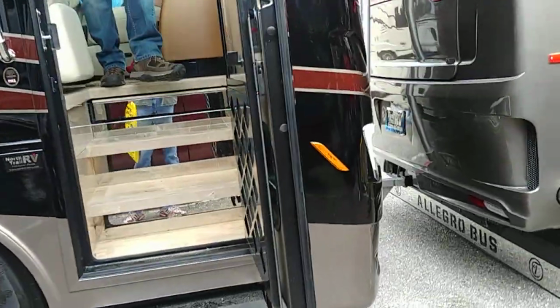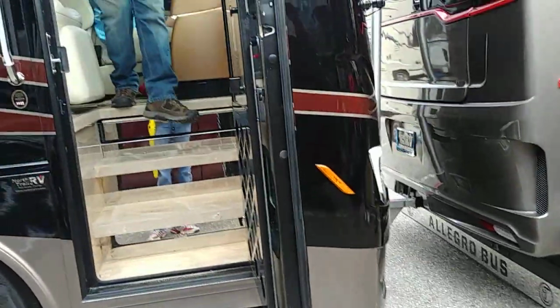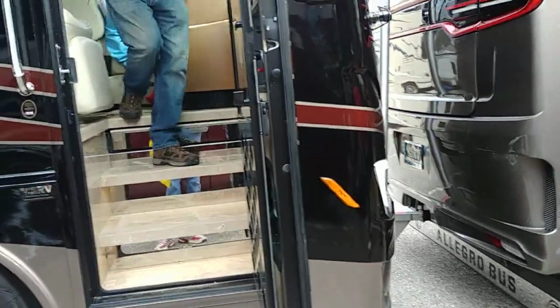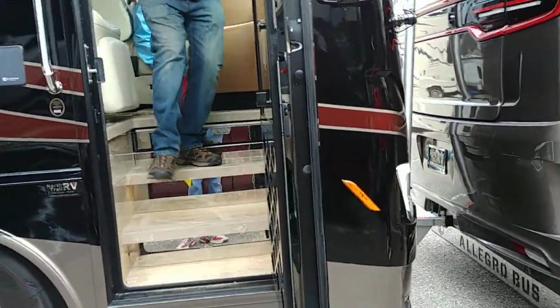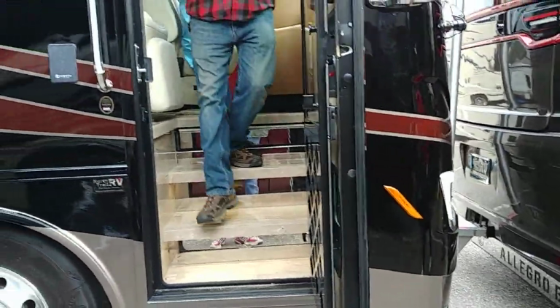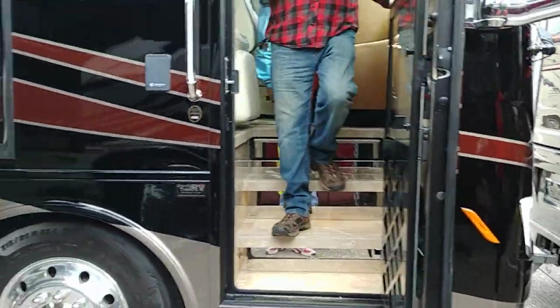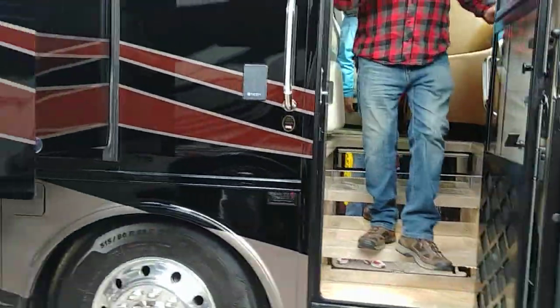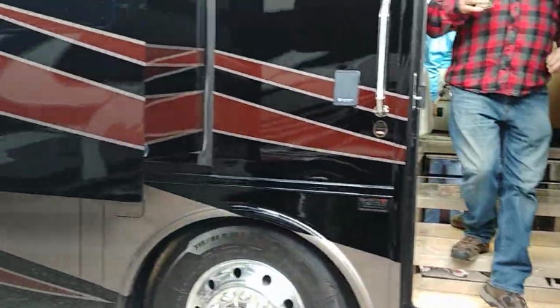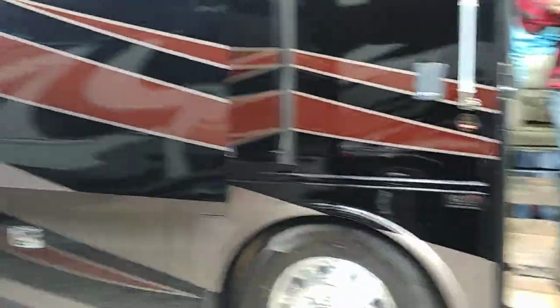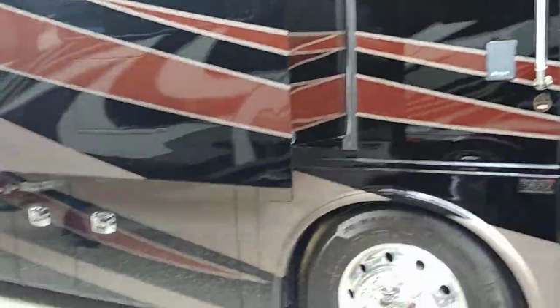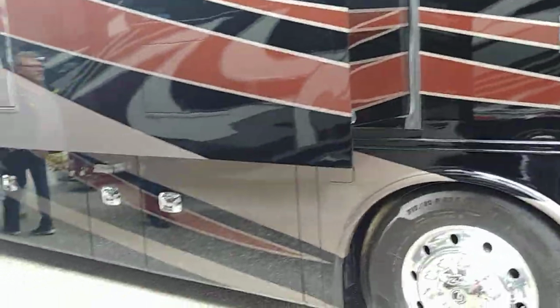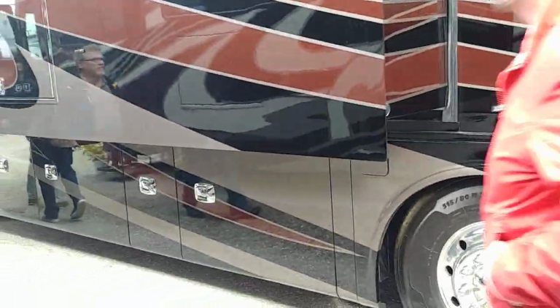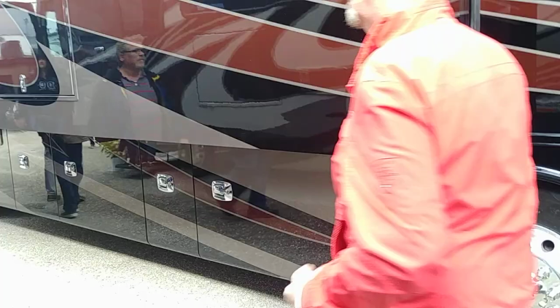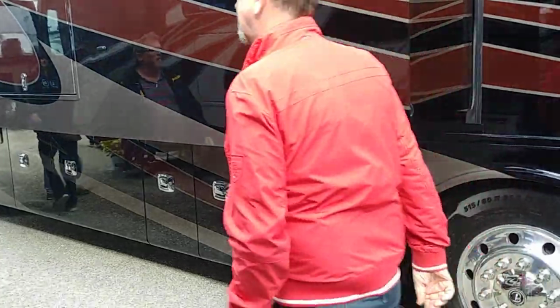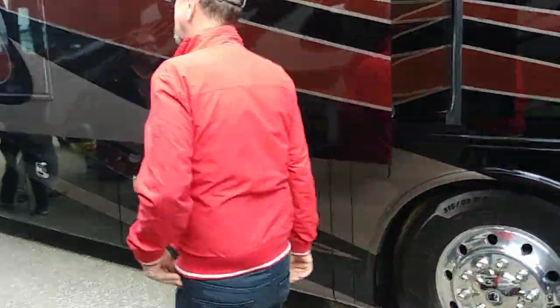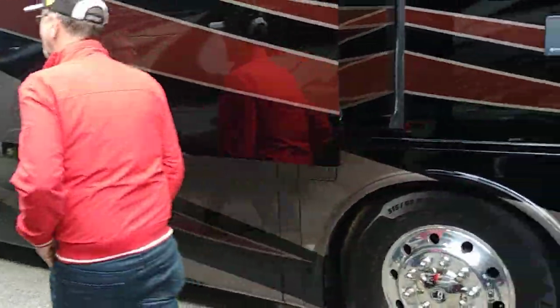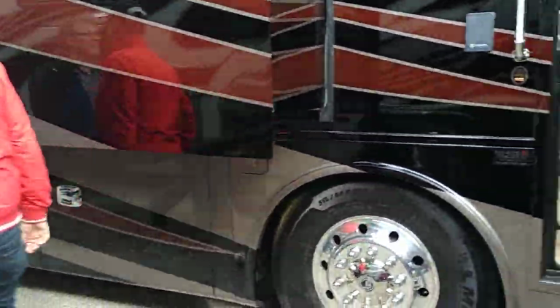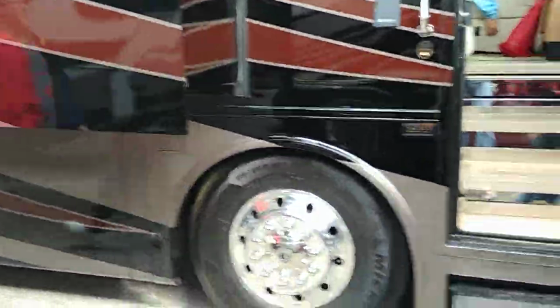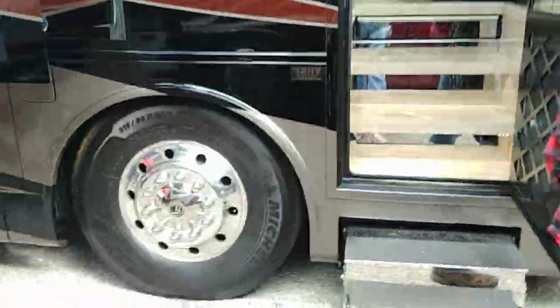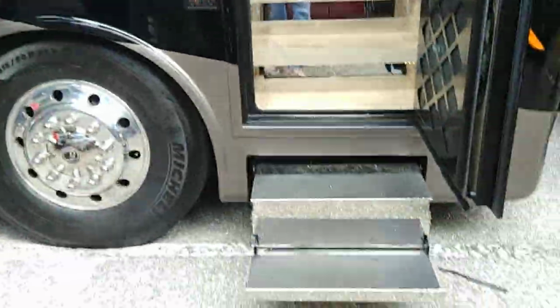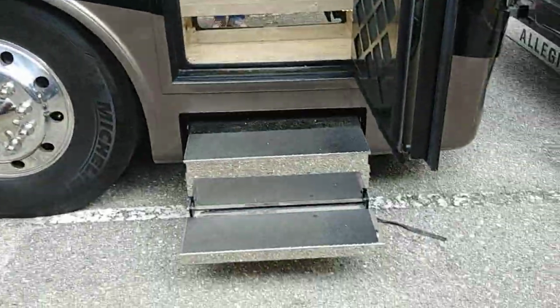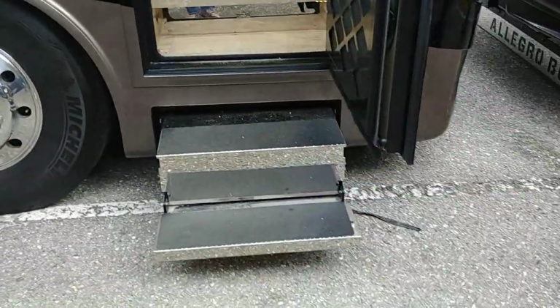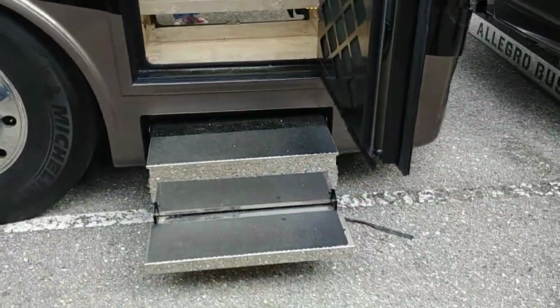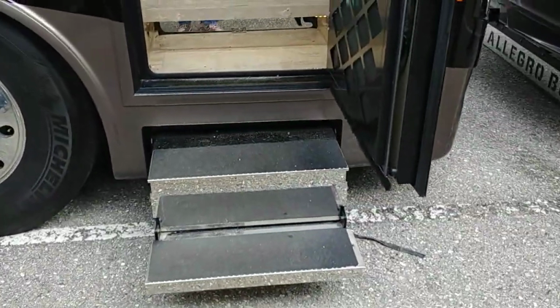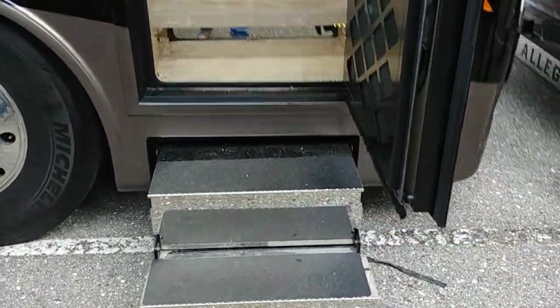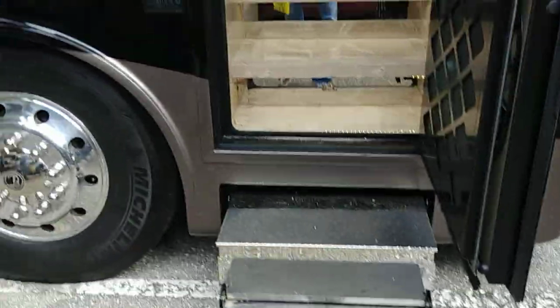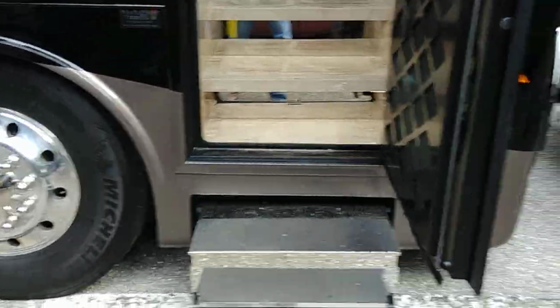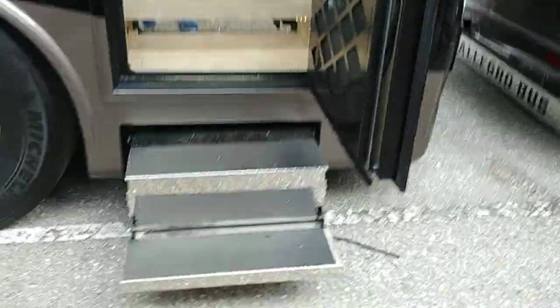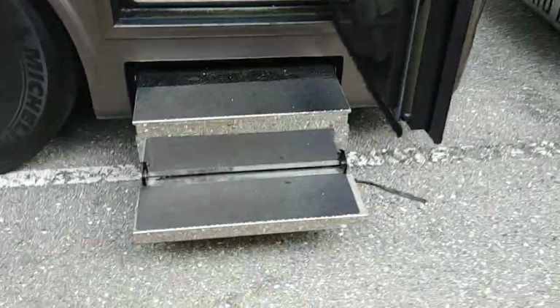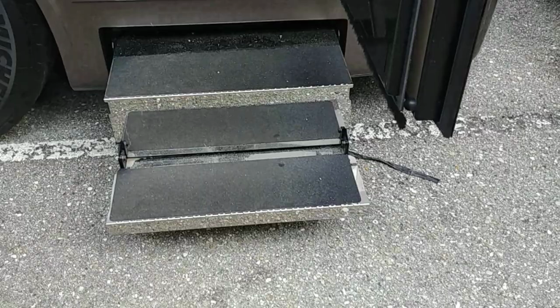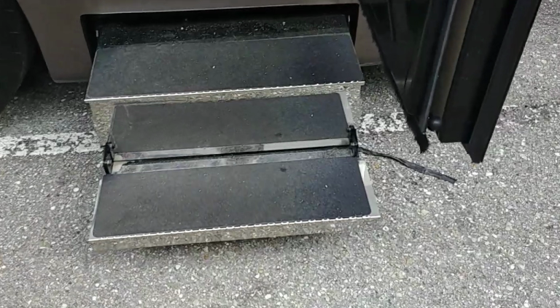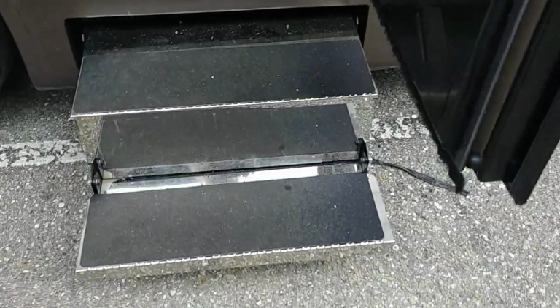I'd have no problem driving this thing. Absolutely no problem. This might be air brakes, because the last one had air brakes. That's basically what I drive. But there's your entrance to it.